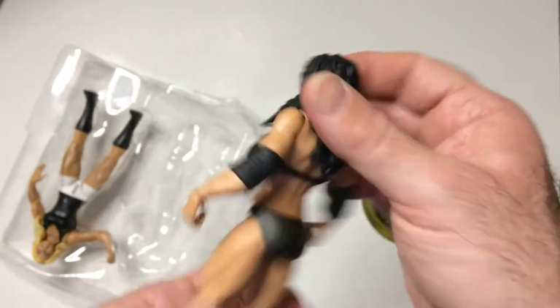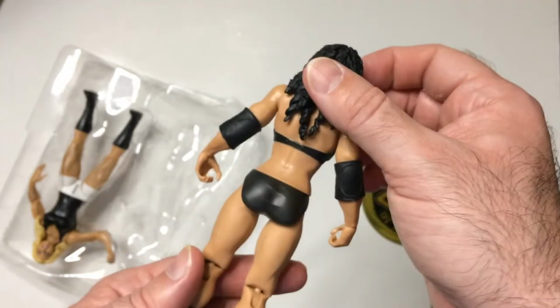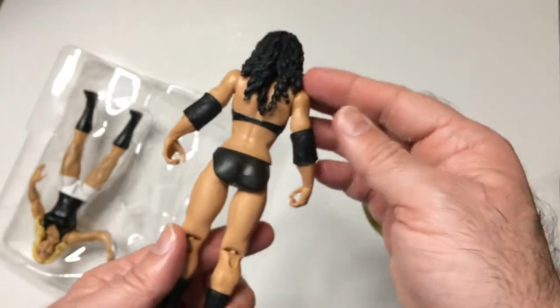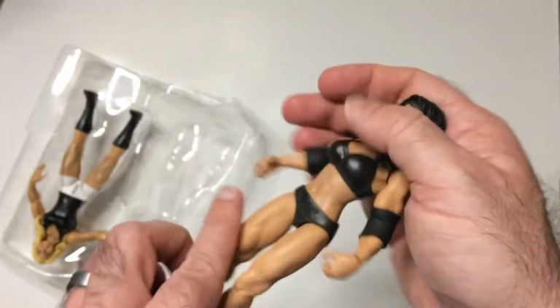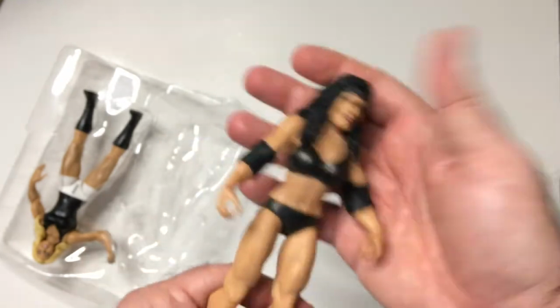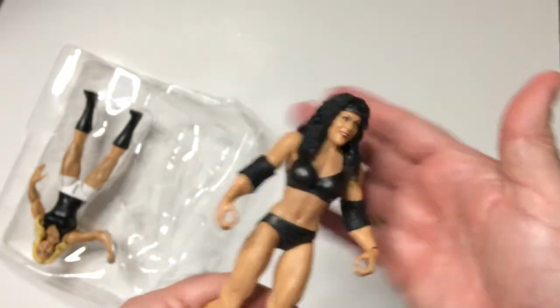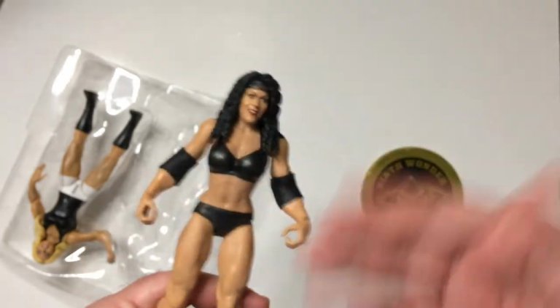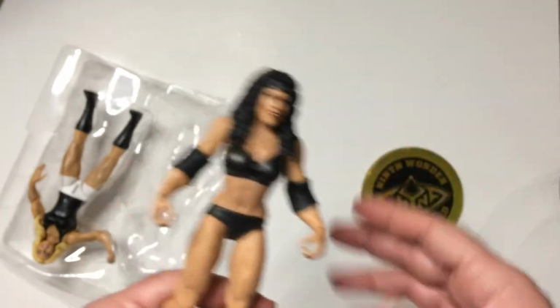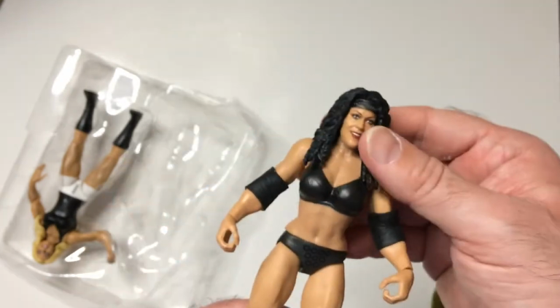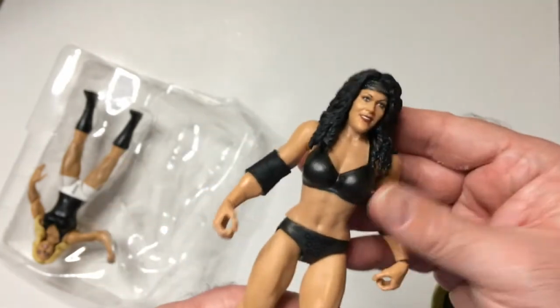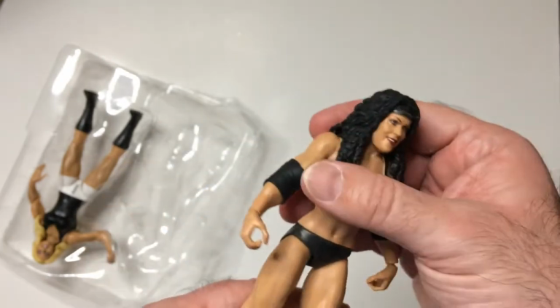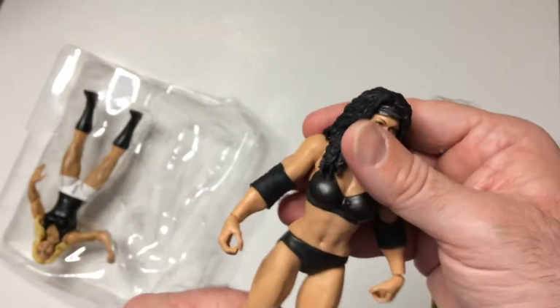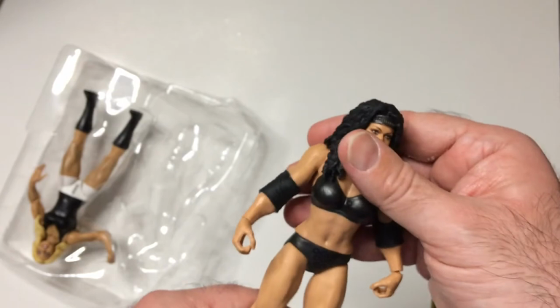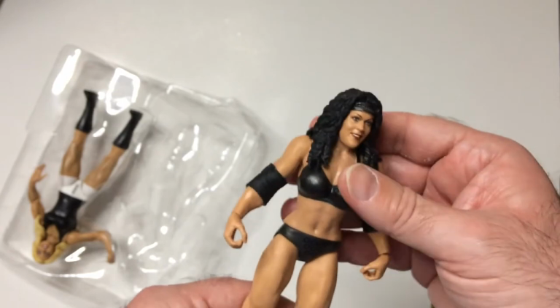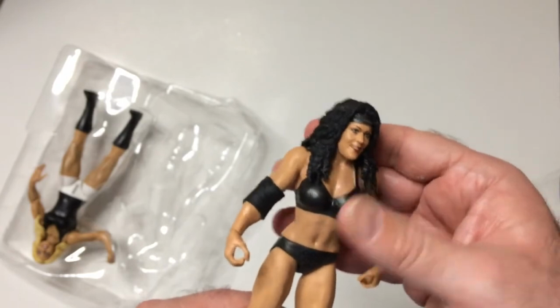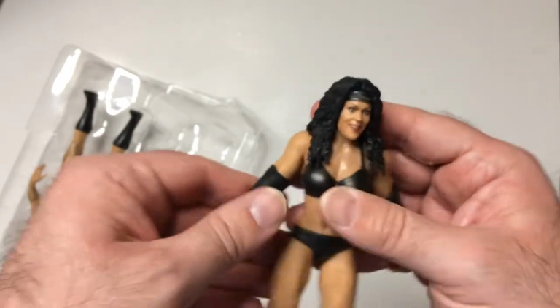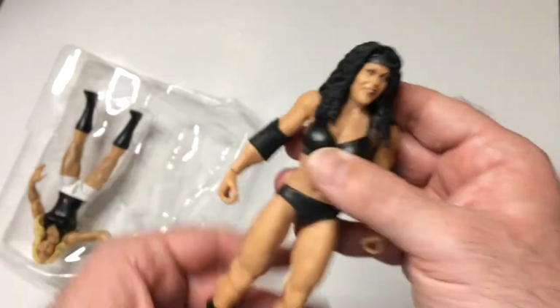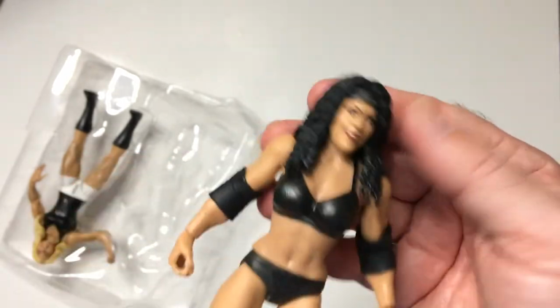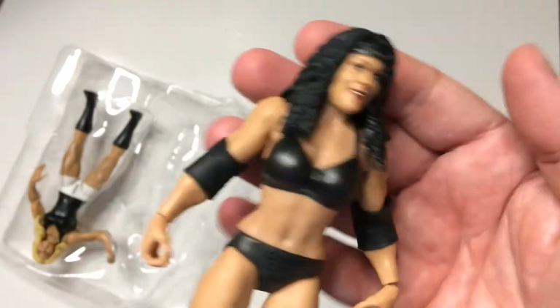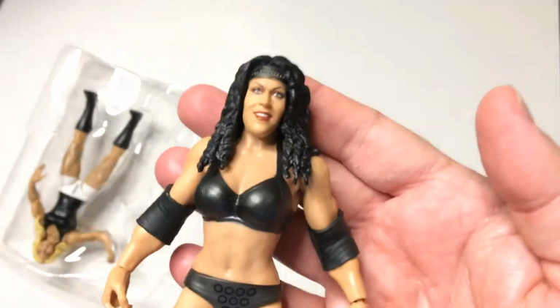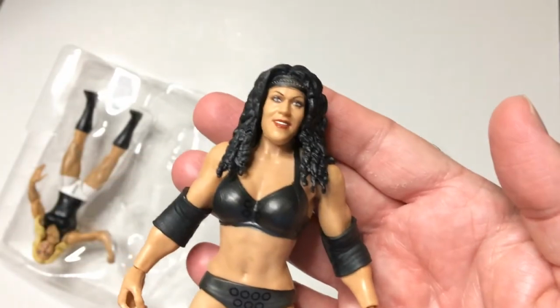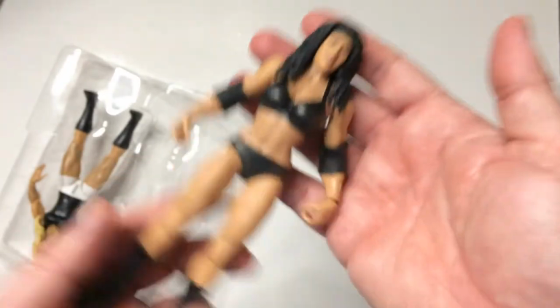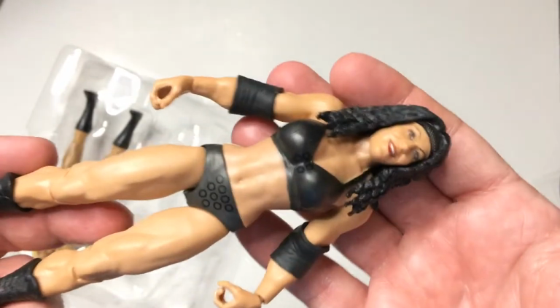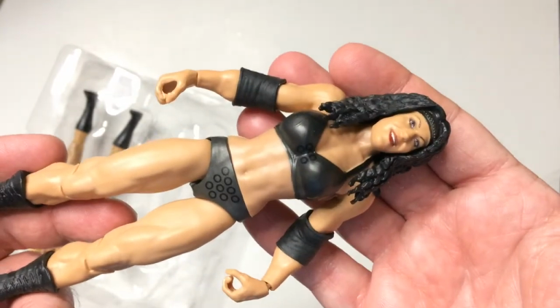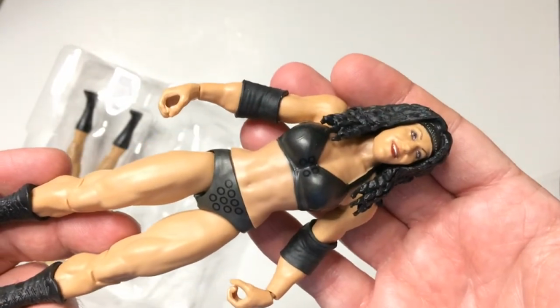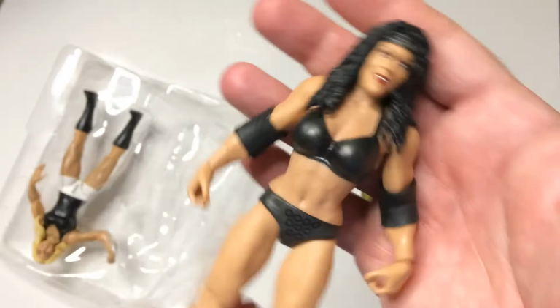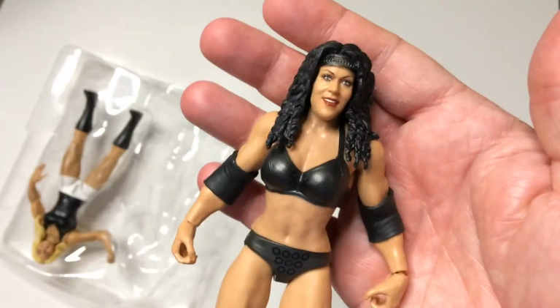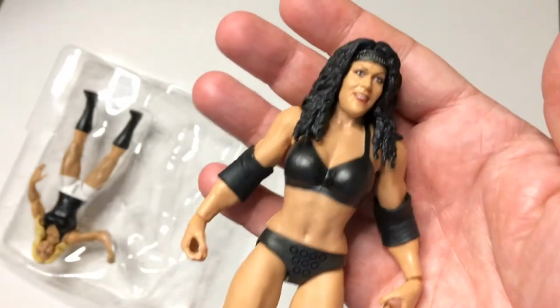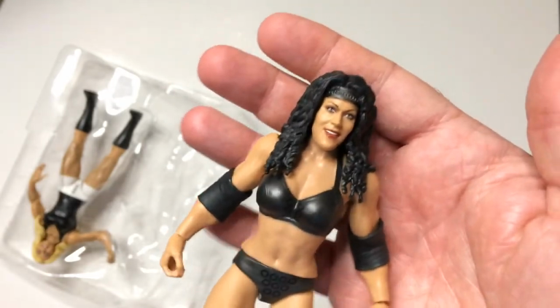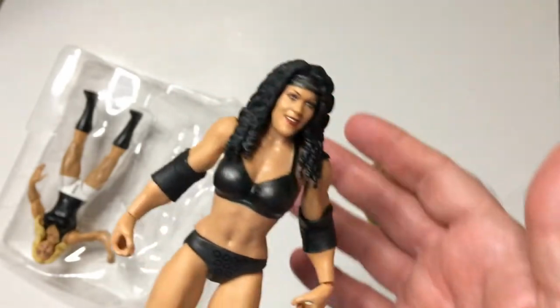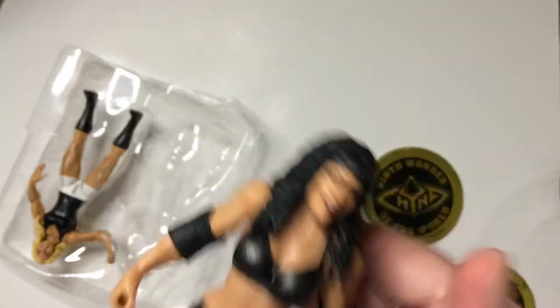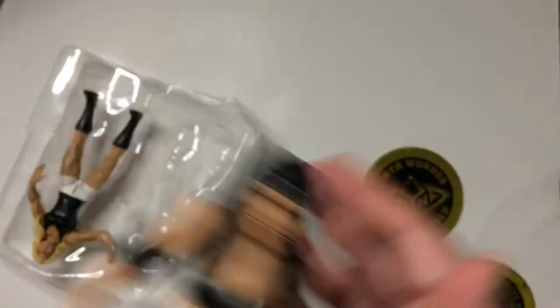It's pretty unfortunate what happened to her, all around. People have to deal with their demons and self-esteem issues, unfortunately. But she did good things in WWE/WWF.